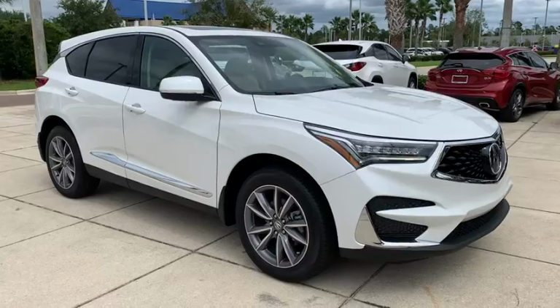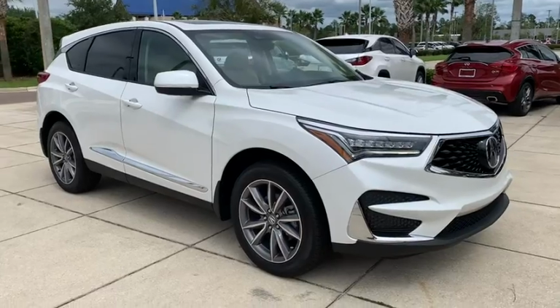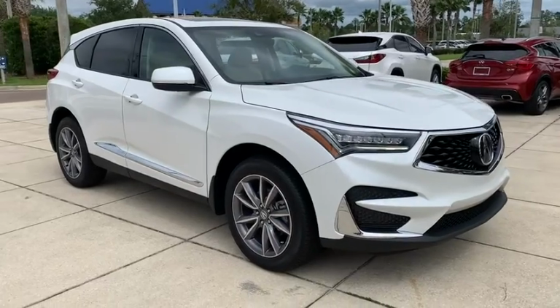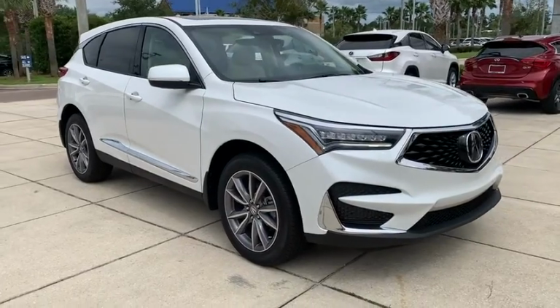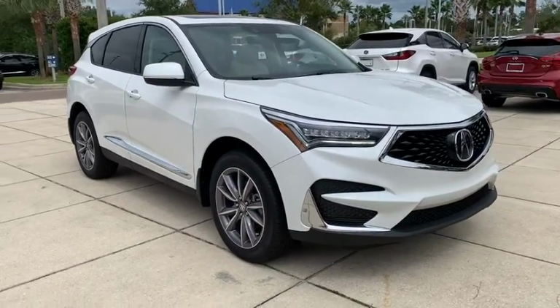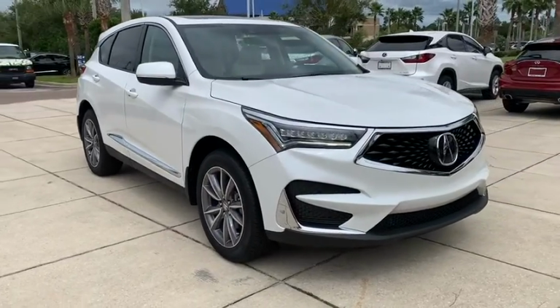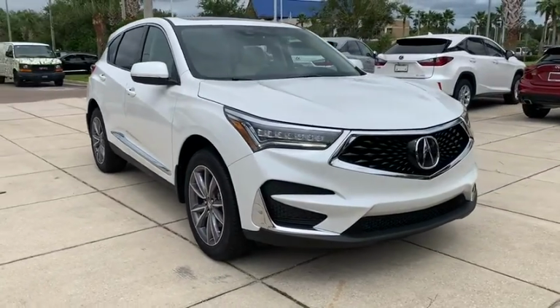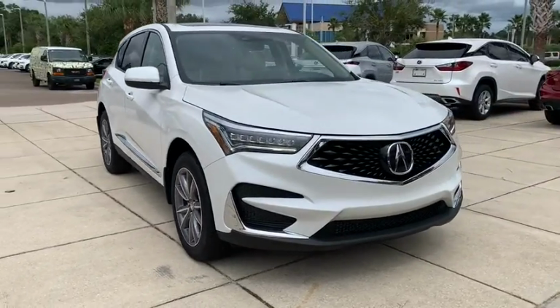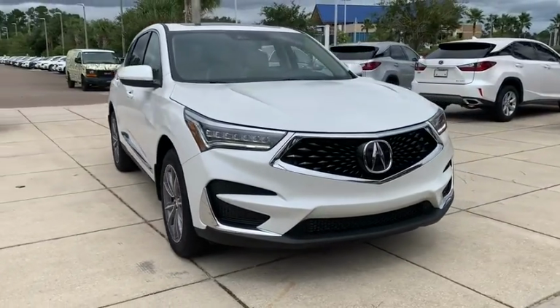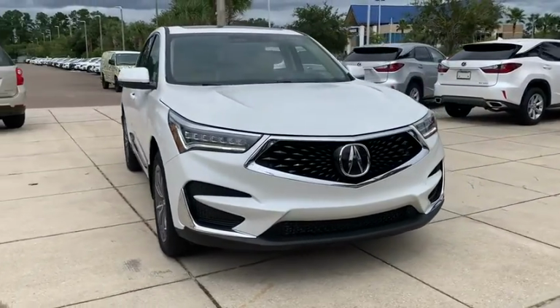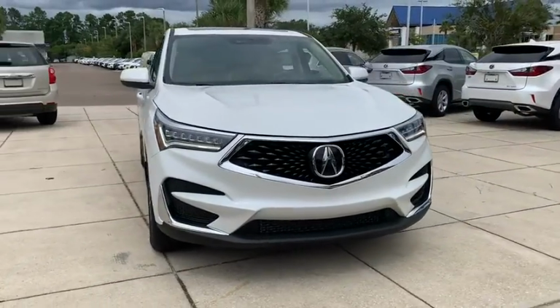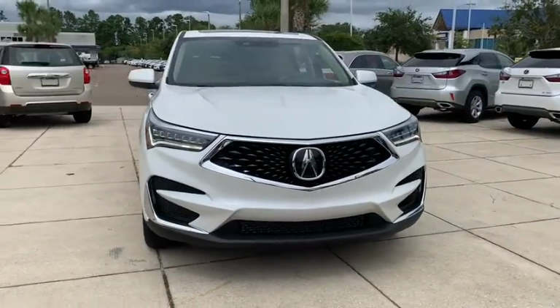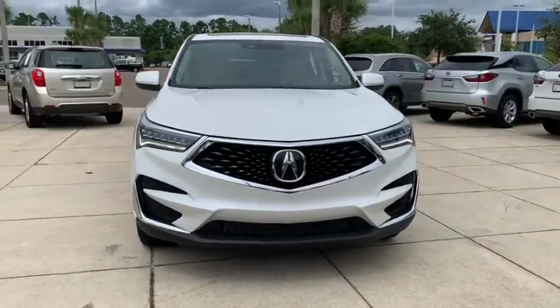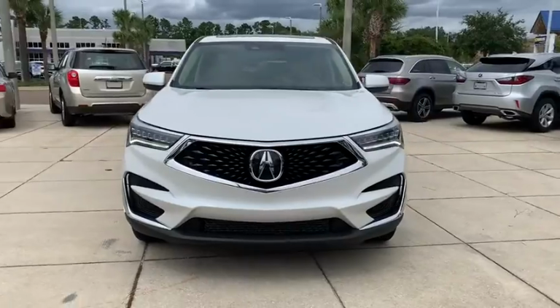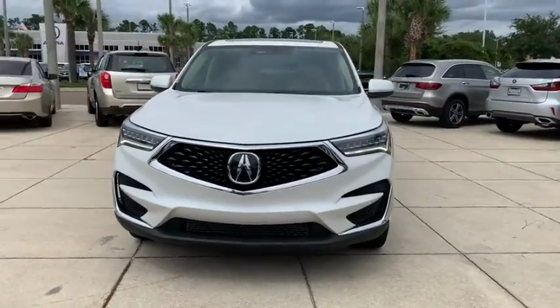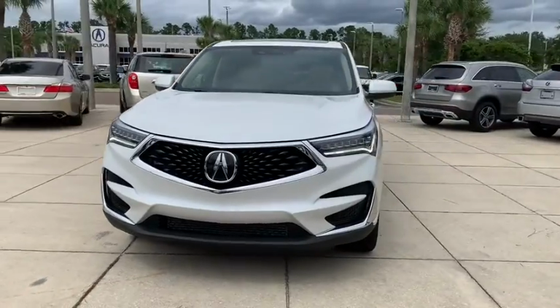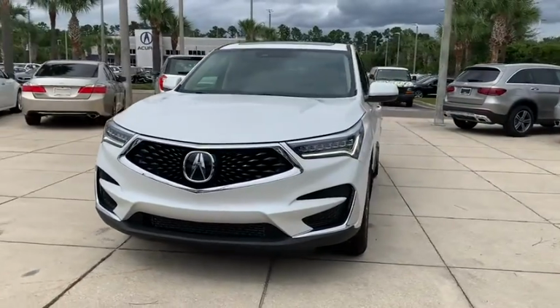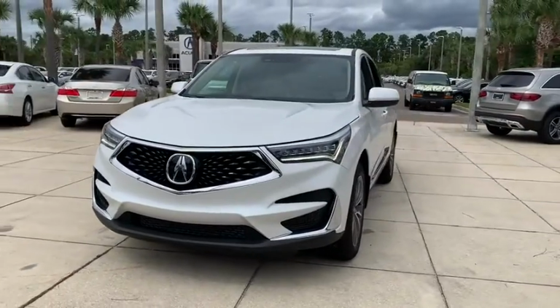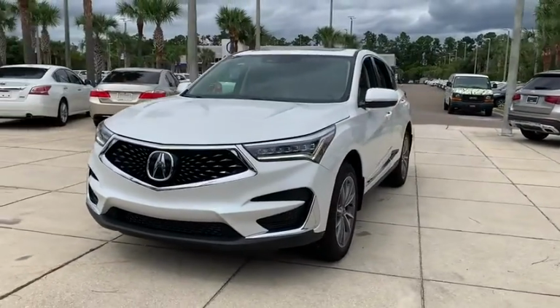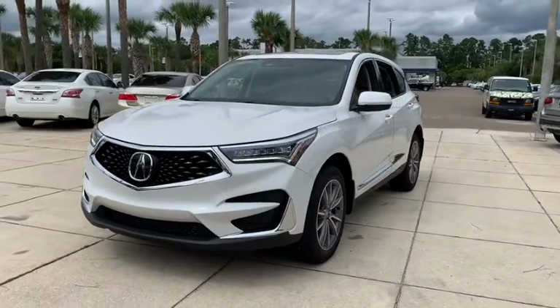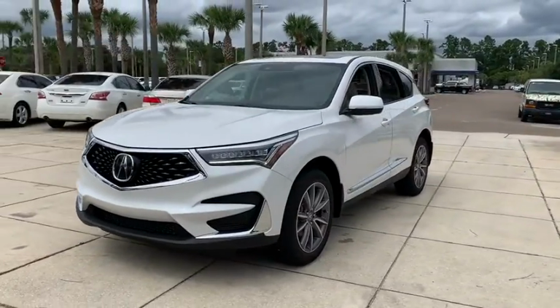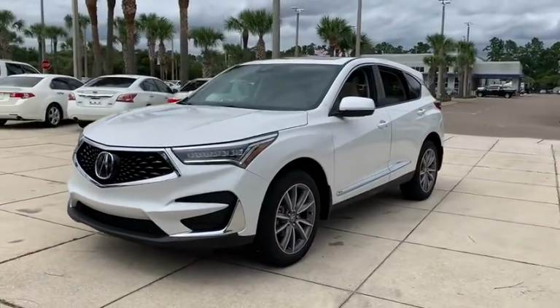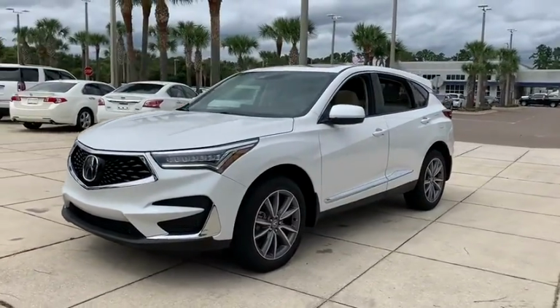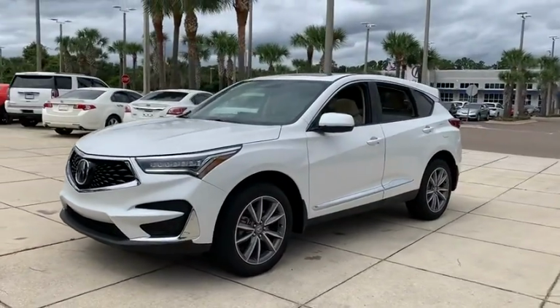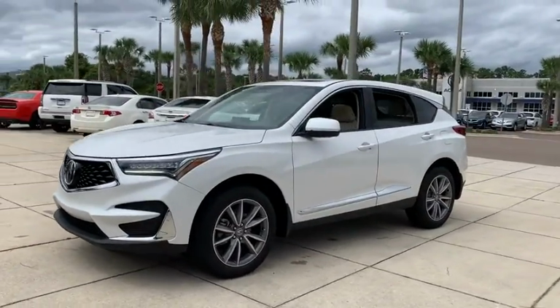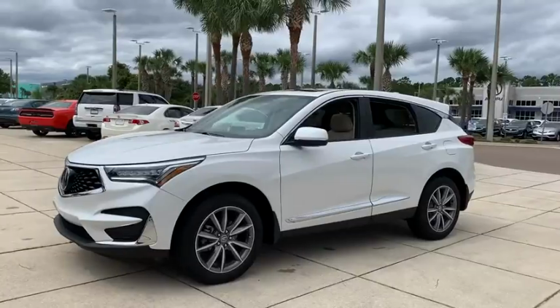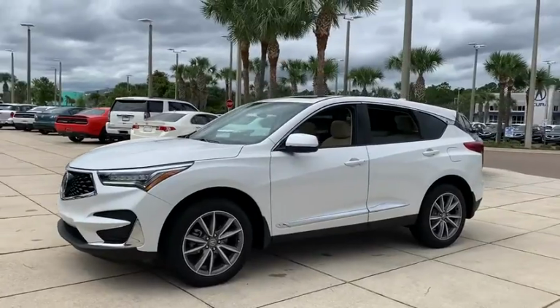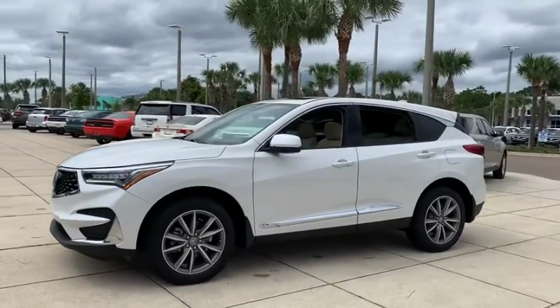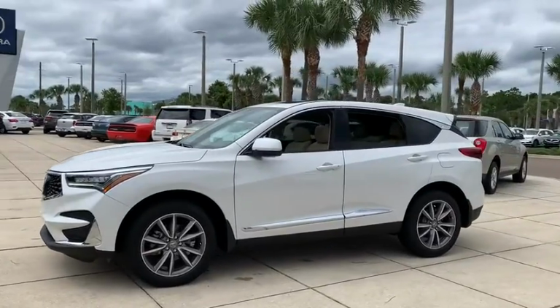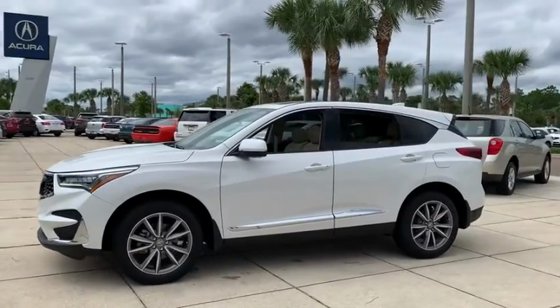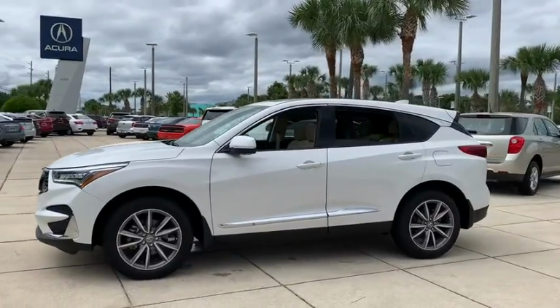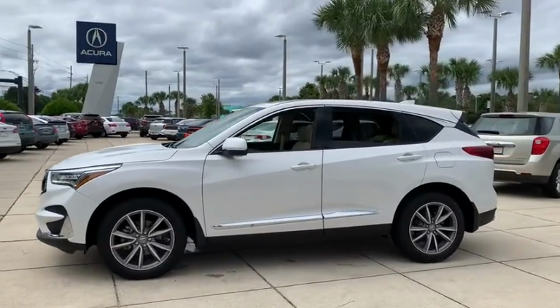We are pleased to show you the 2021 Acura RDX. Viewed as Acura's answer to BMW's sporty X3, the RDX offers a stylish interior, plenty of sport, and a nice amount of utility.